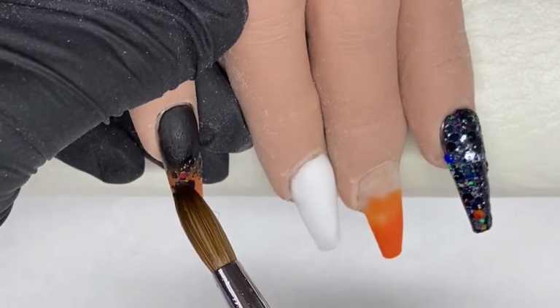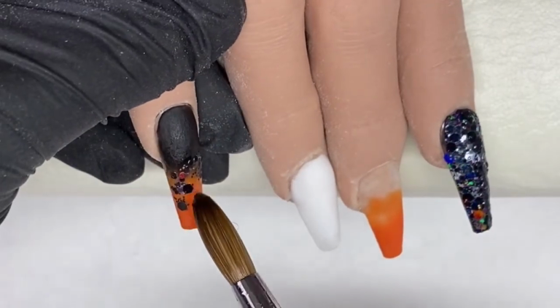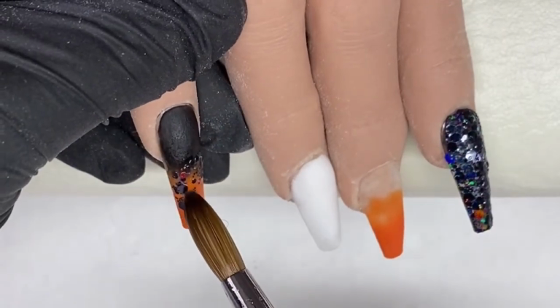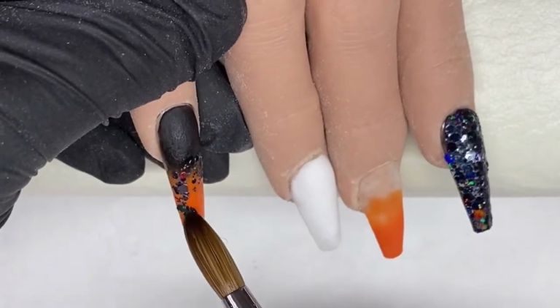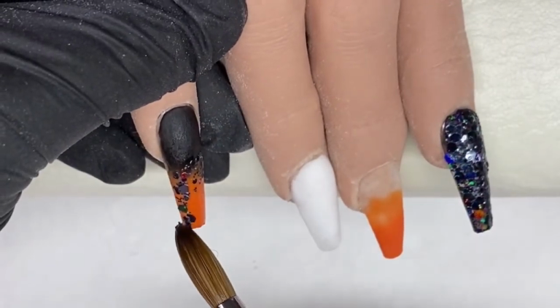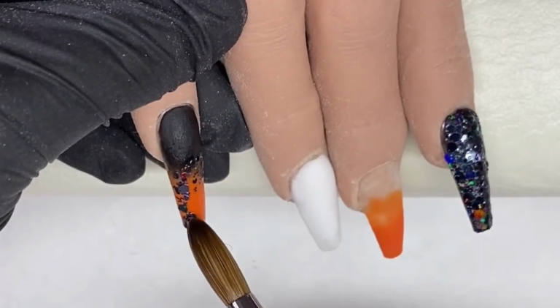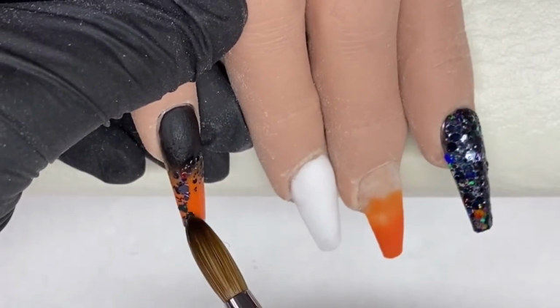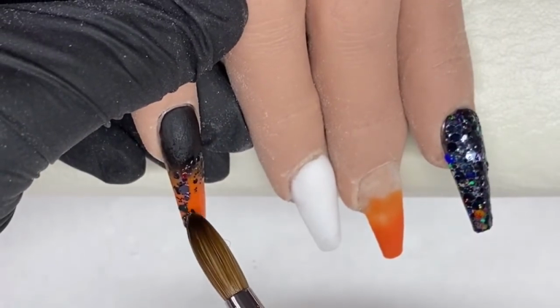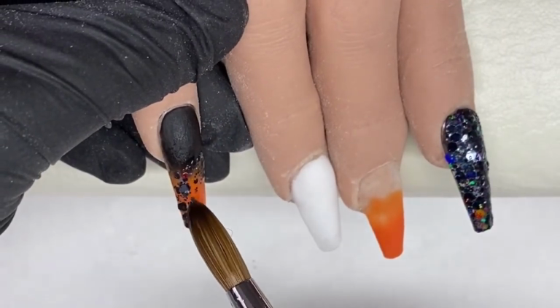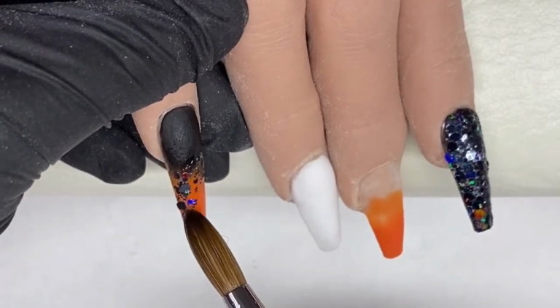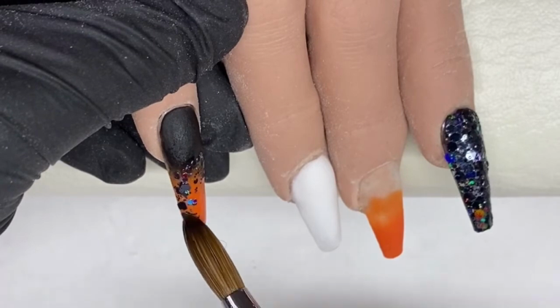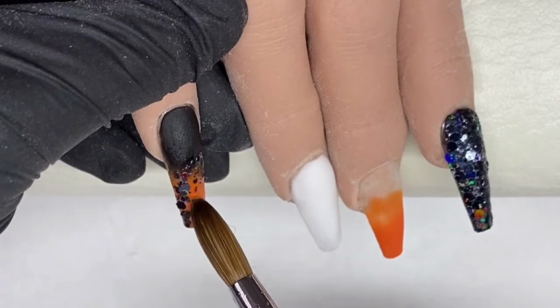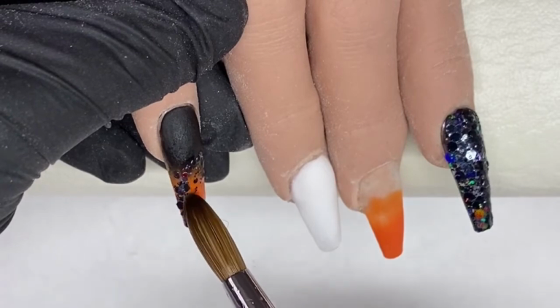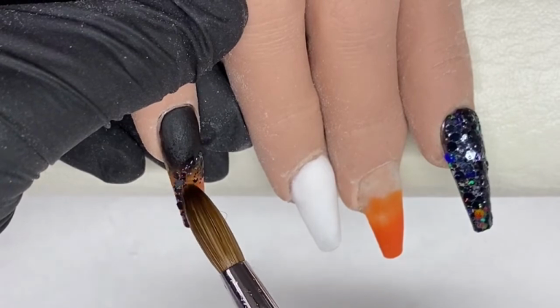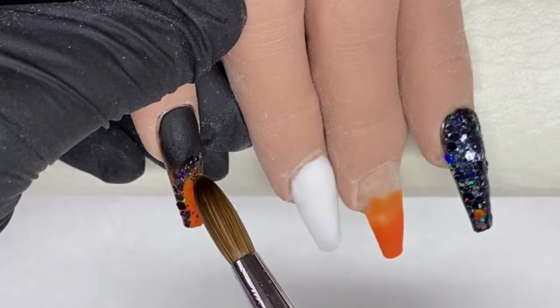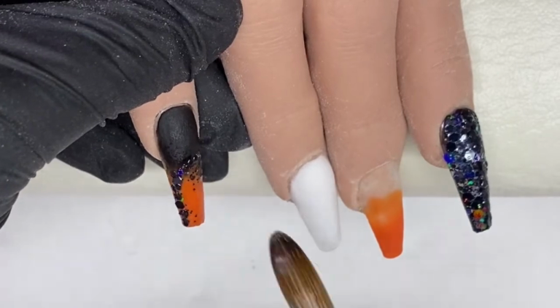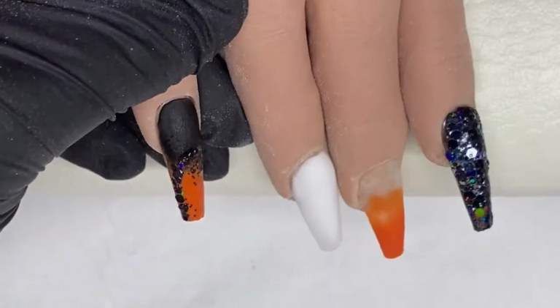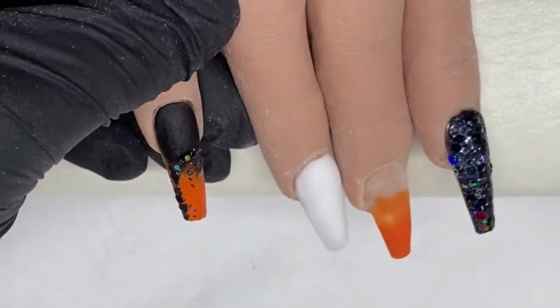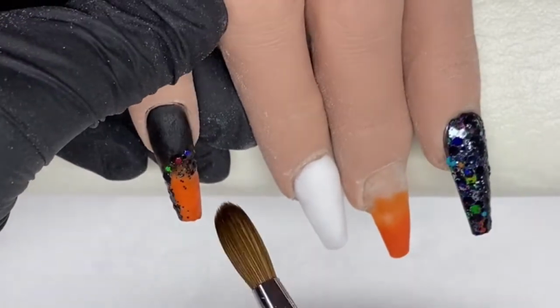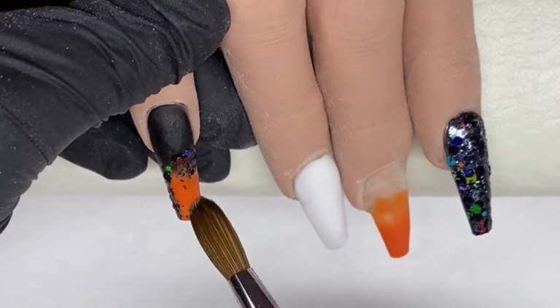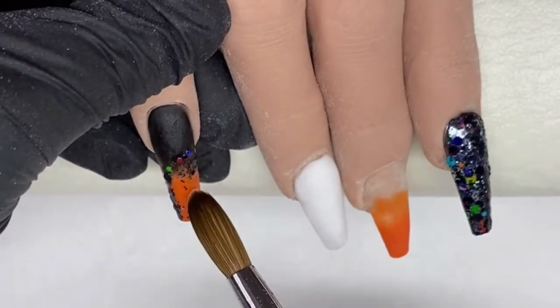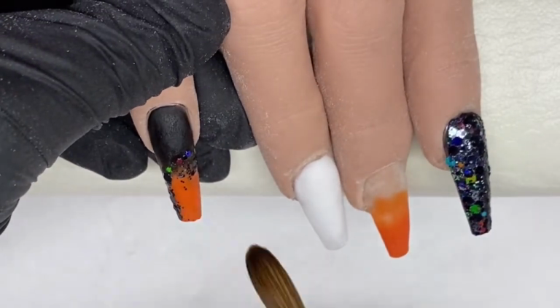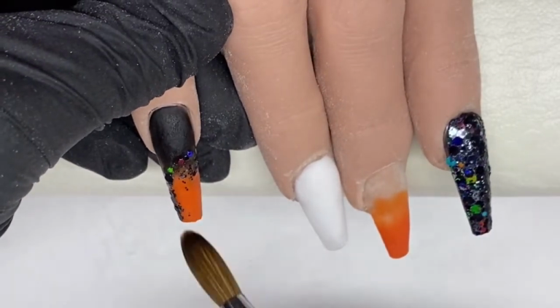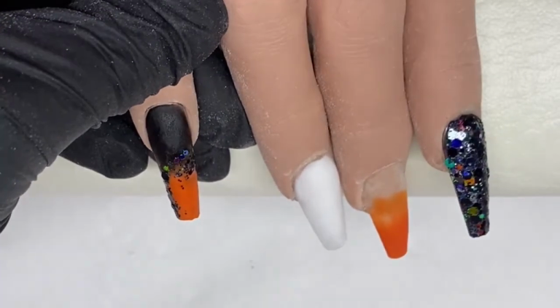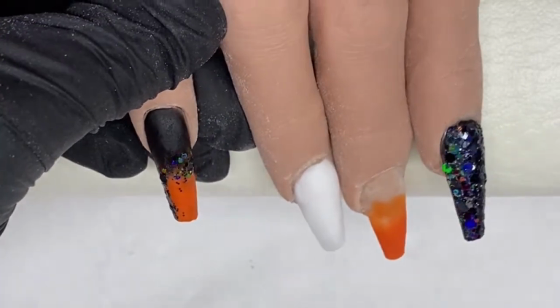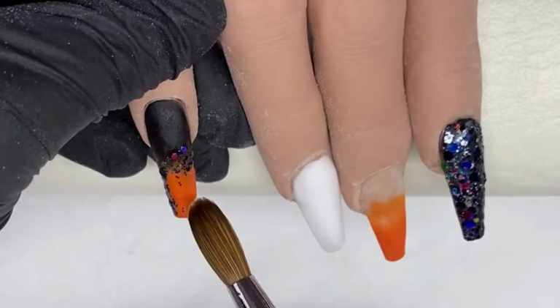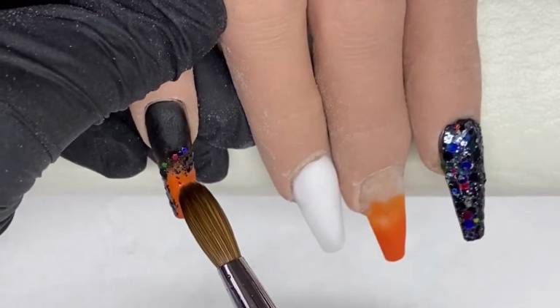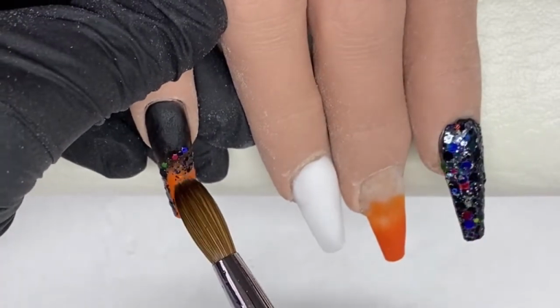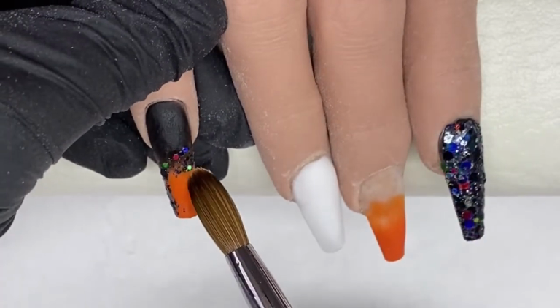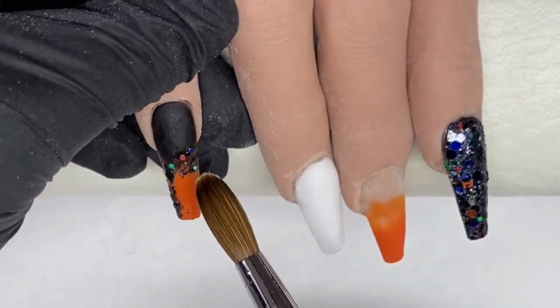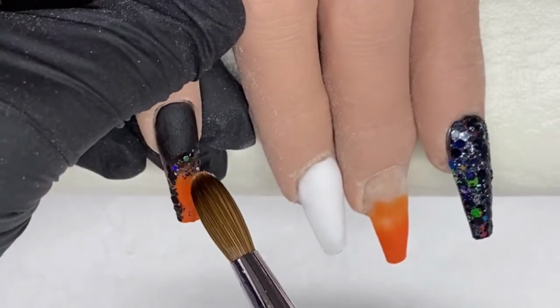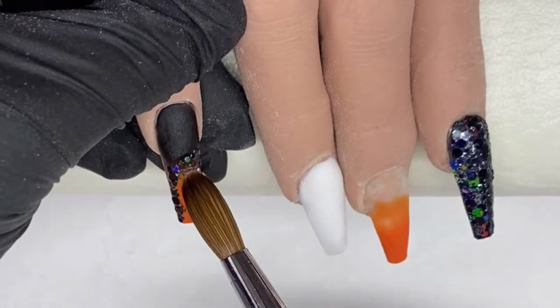Now I just pick some of that raw glitter up again and do kind of a swoosh on this pinky finger.